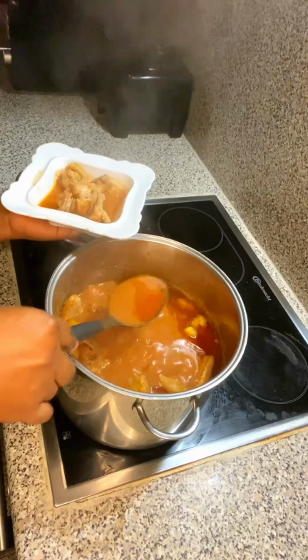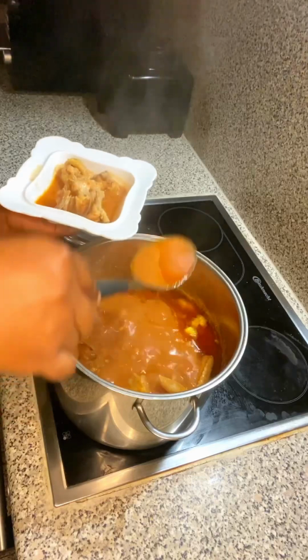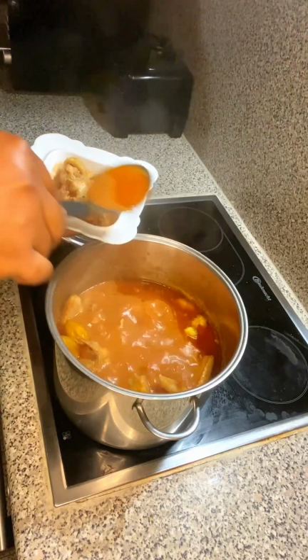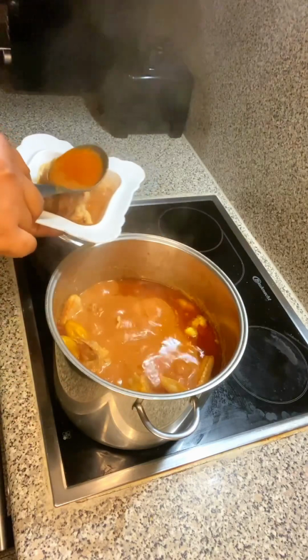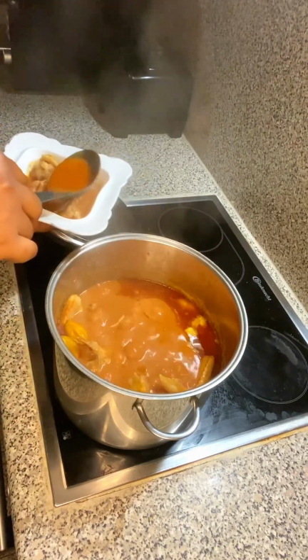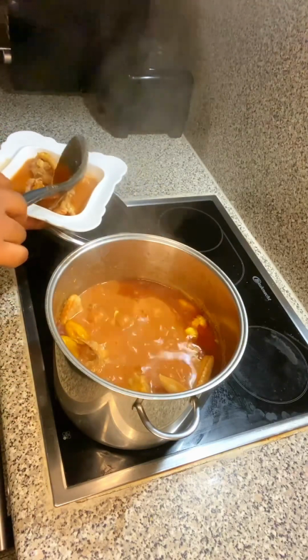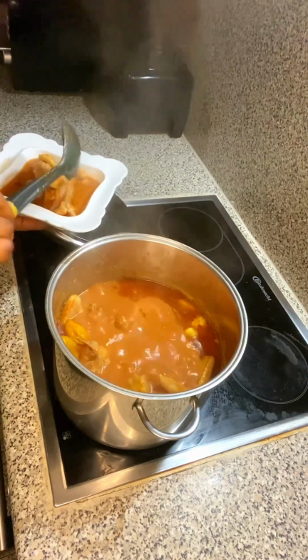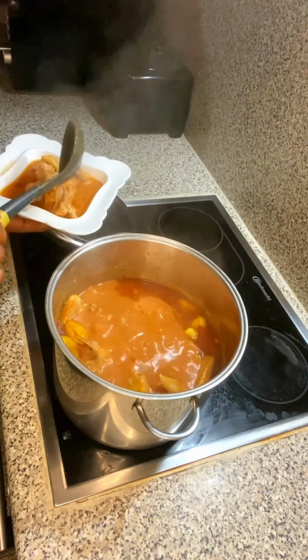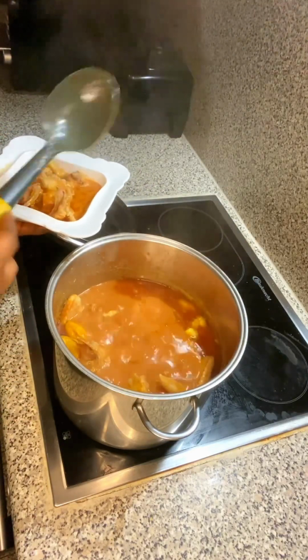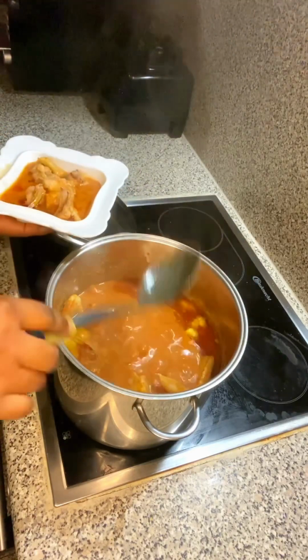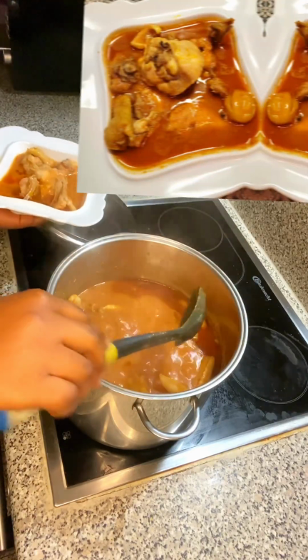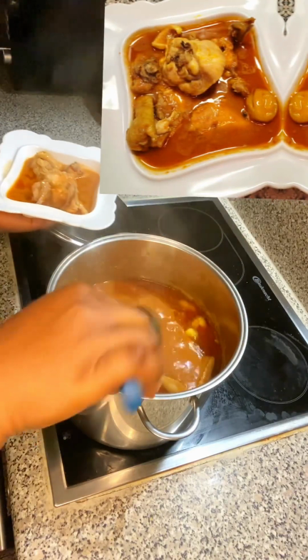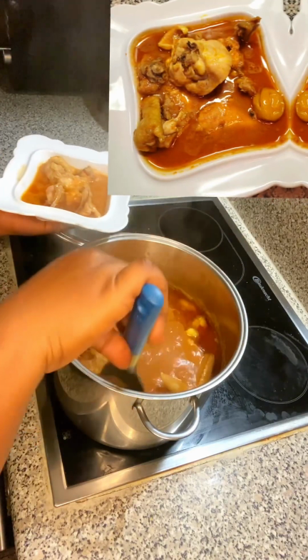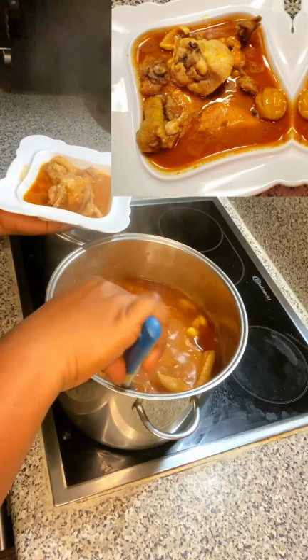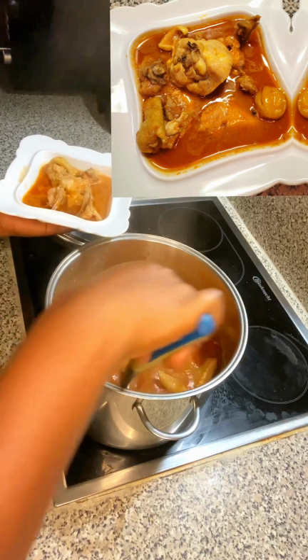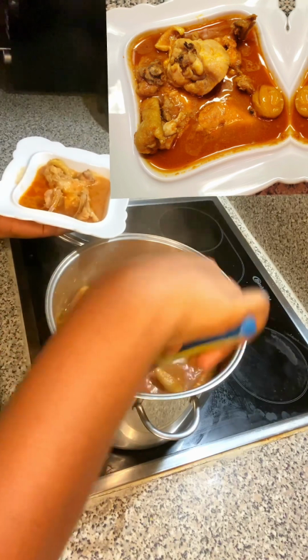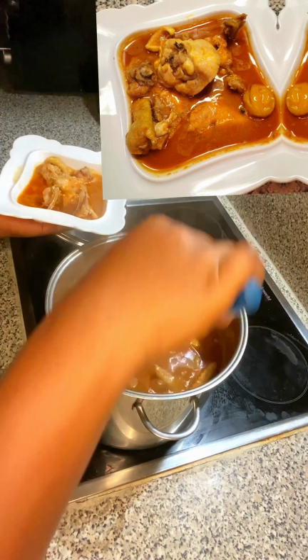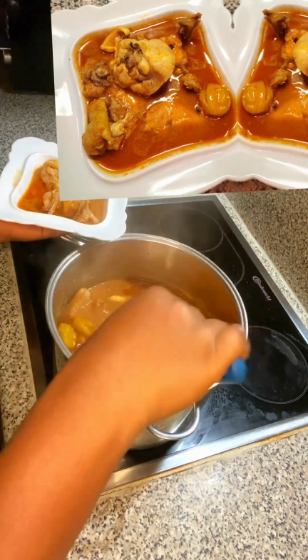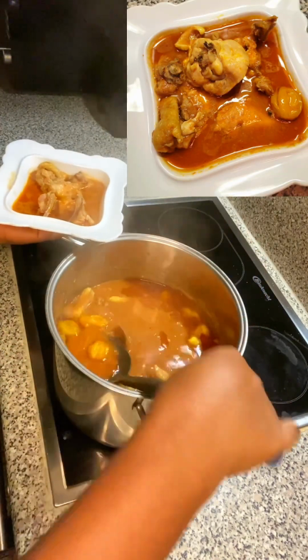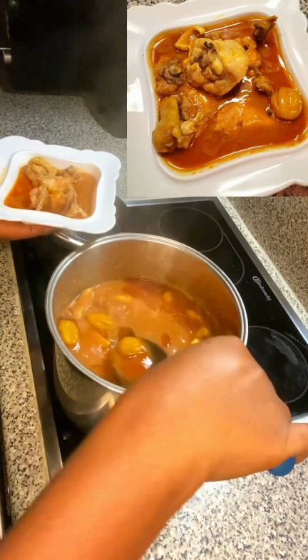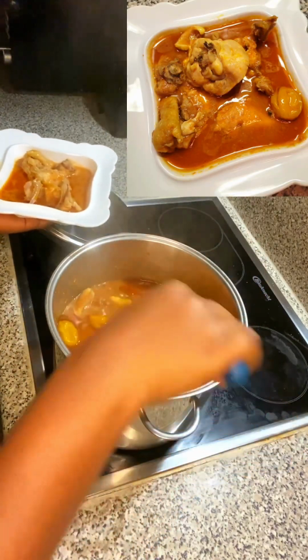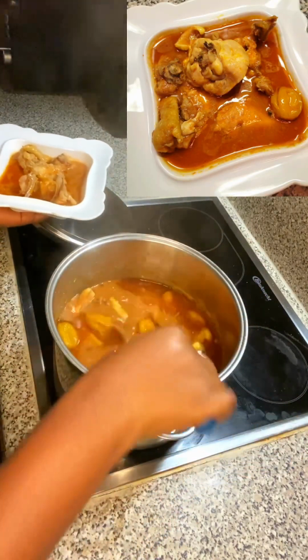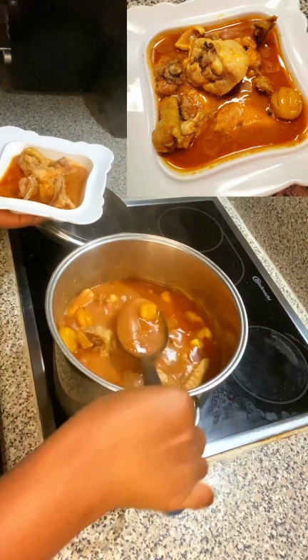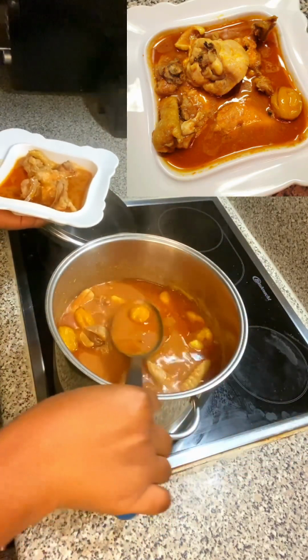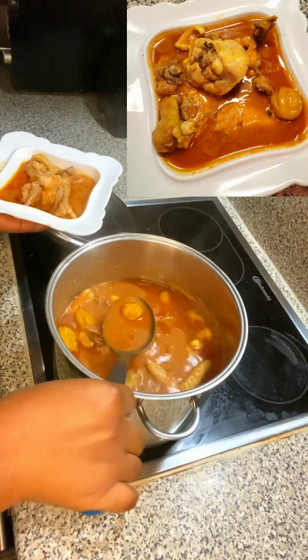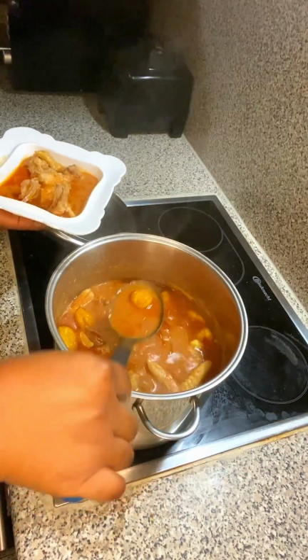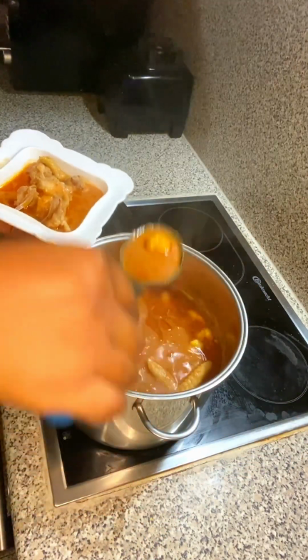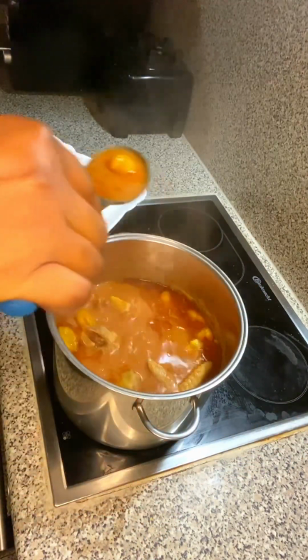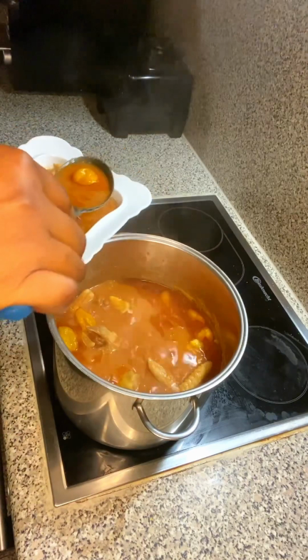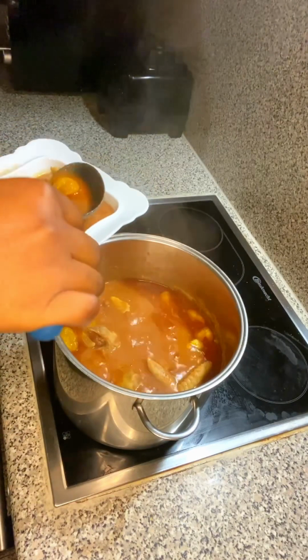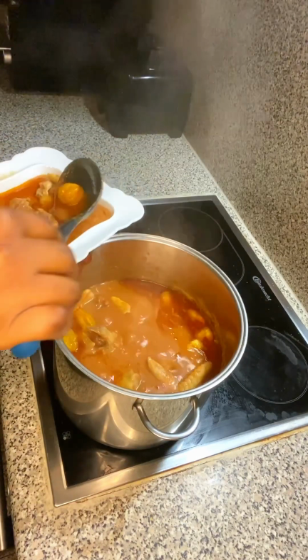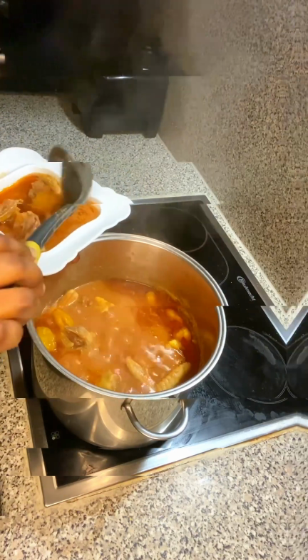Hello lovelies and welcome back to my channel. On today's episode we are making Ghanaian chicken light soup made by our Ghanaian sister, so we'll be taking you straight to the kitchen right after this intro.